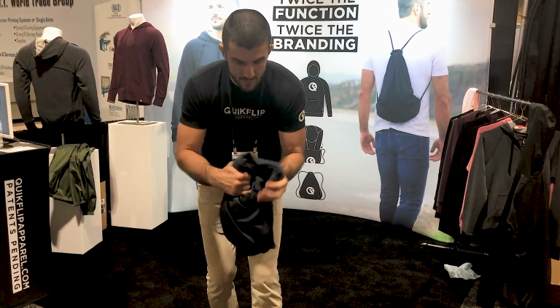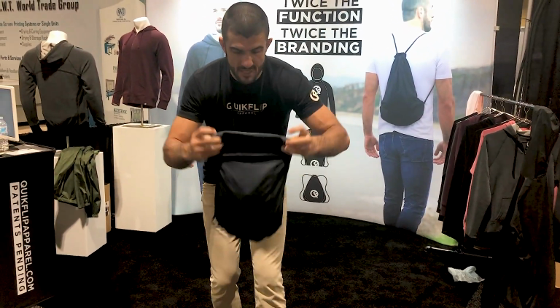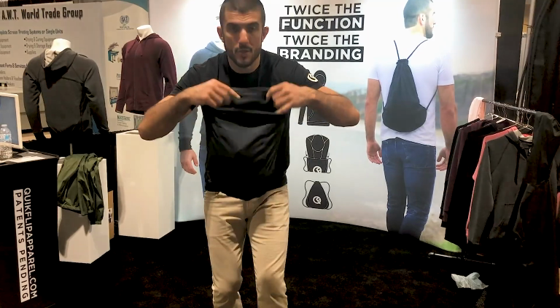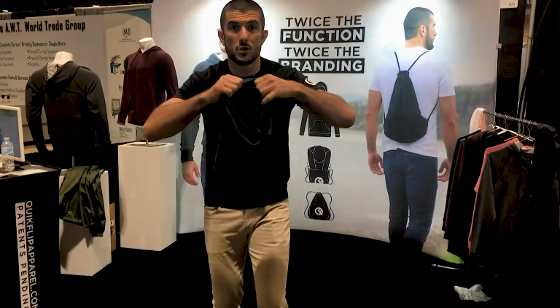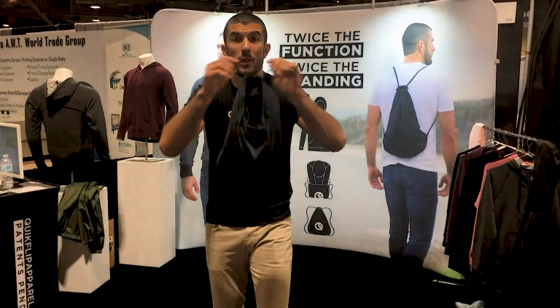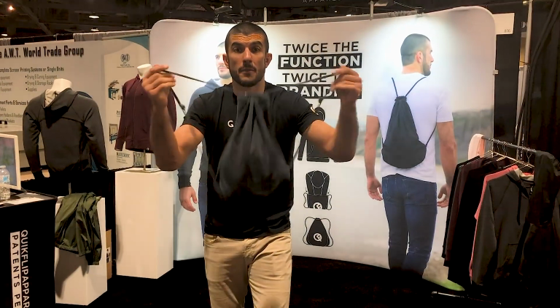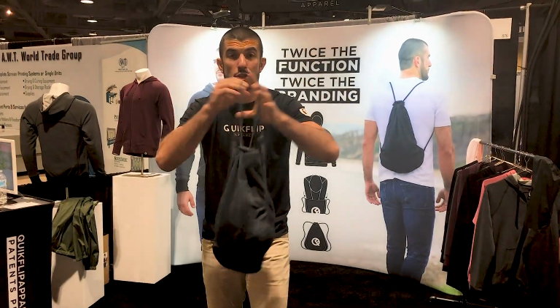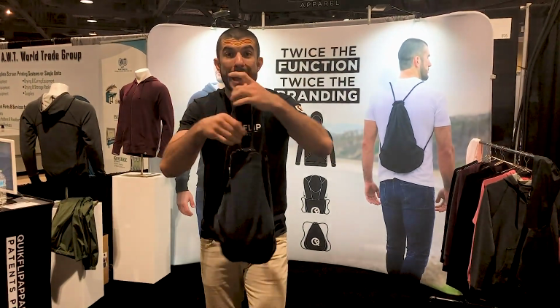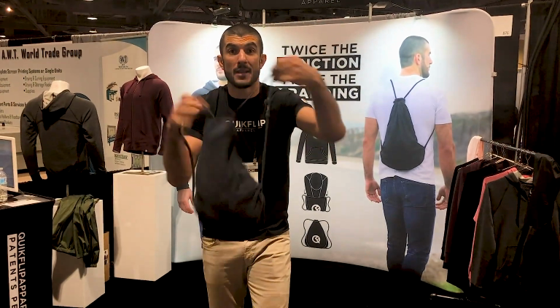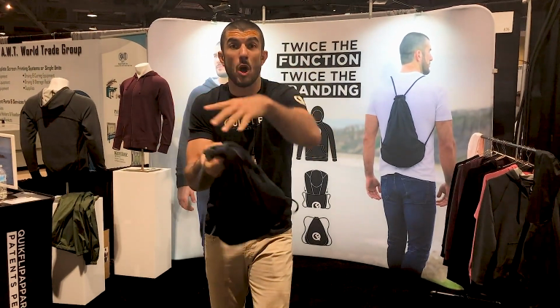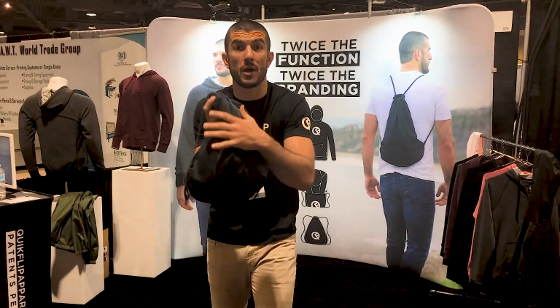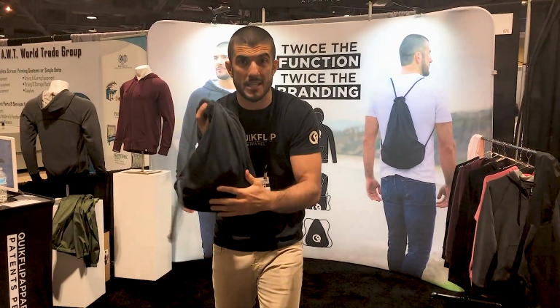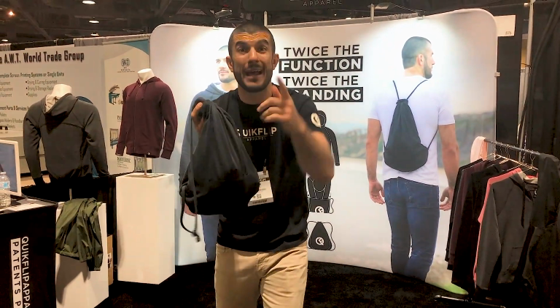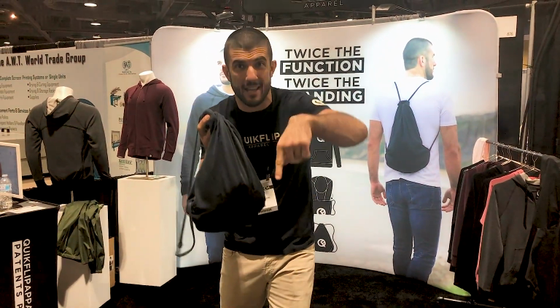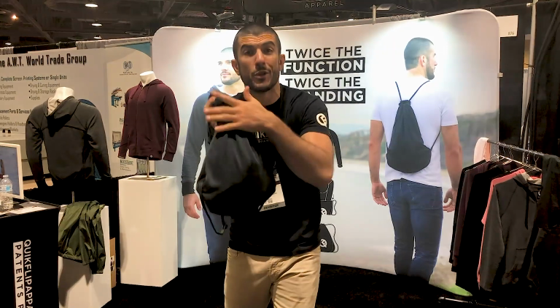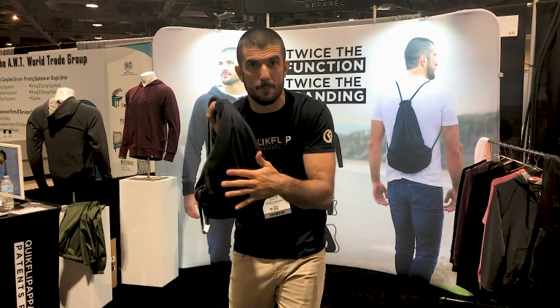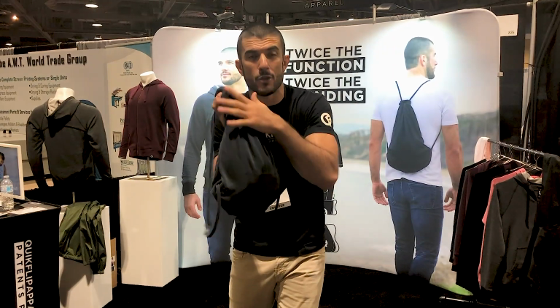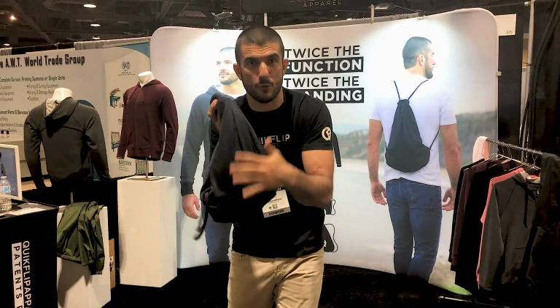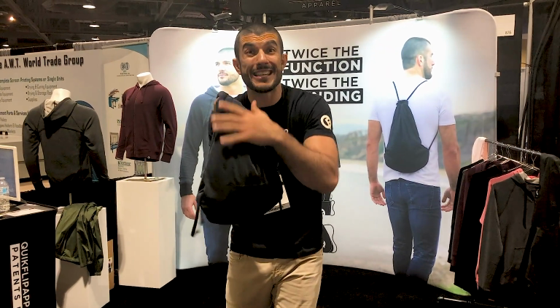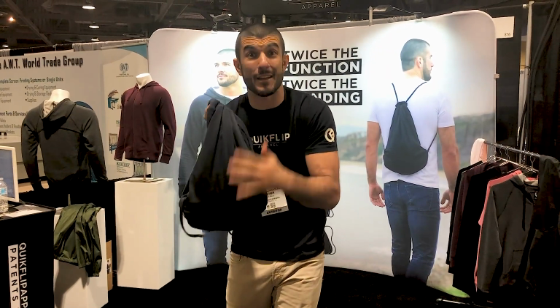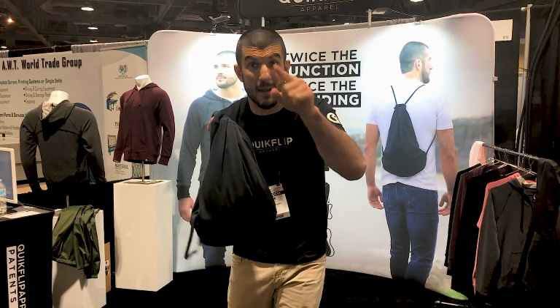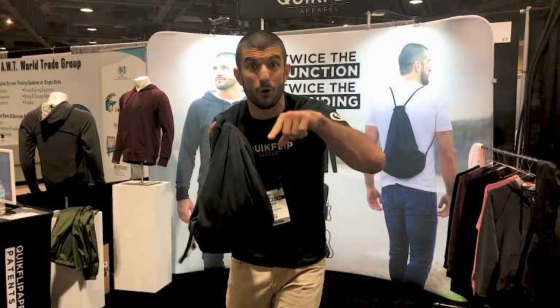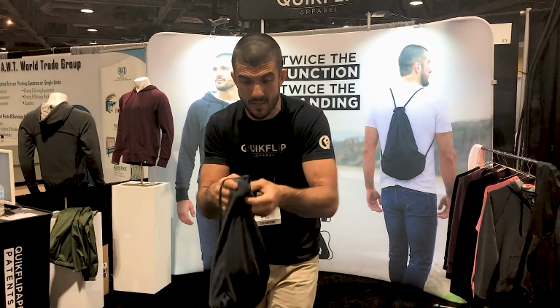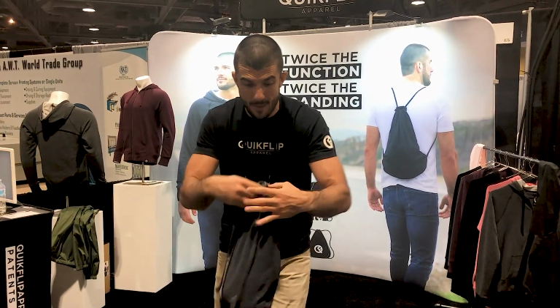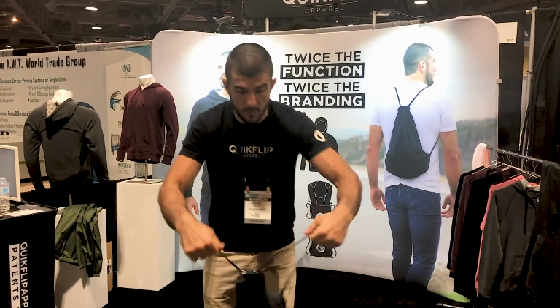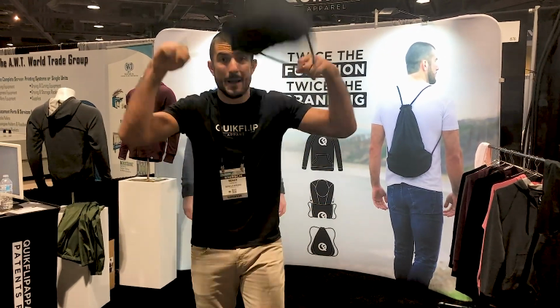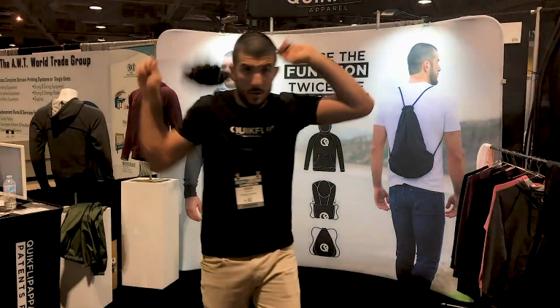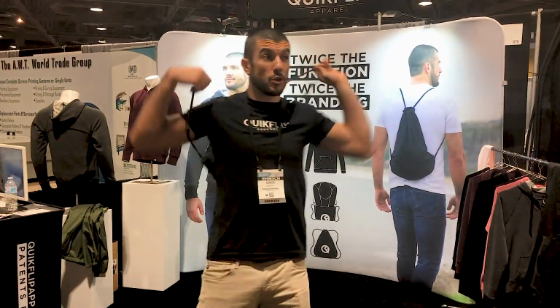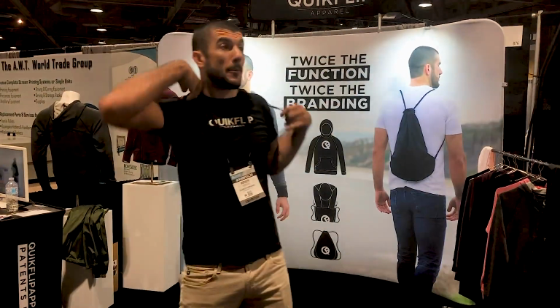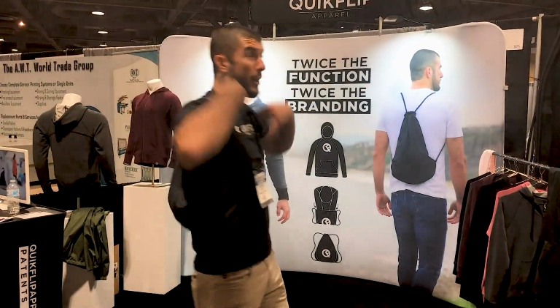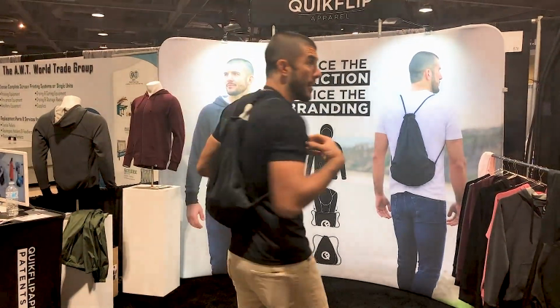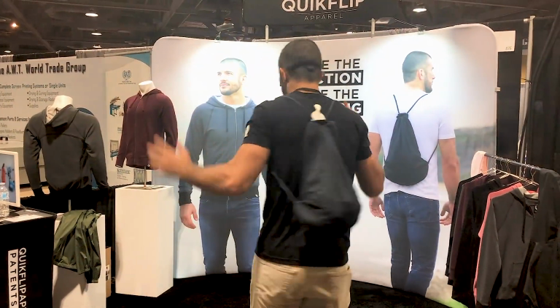Everything we sell turns into a fully functional backpack that is also customizable by Lycan with your heat print, your transfer. He's gonna get down and customize it for you guys. And the best part is when the backpack goes on, you're still representing the brand while you're wearing it.